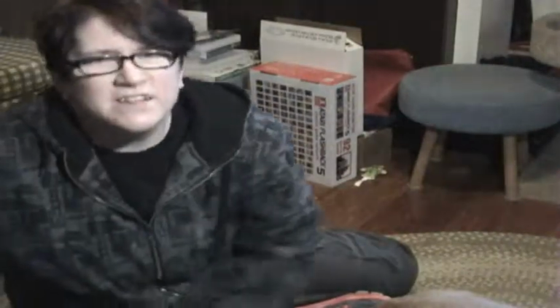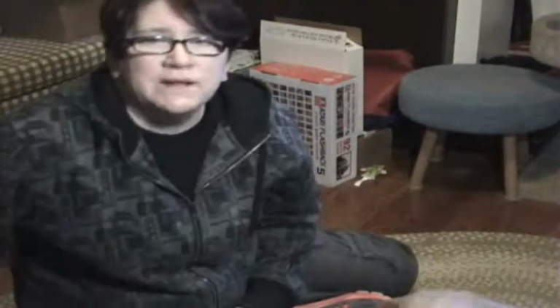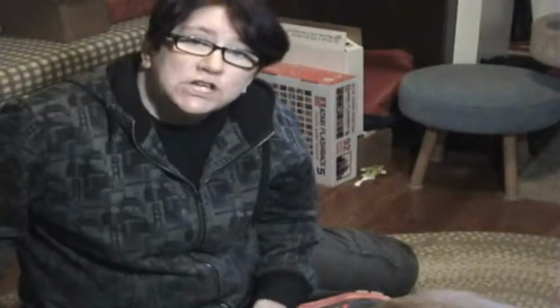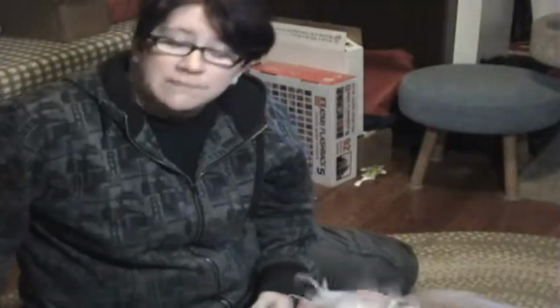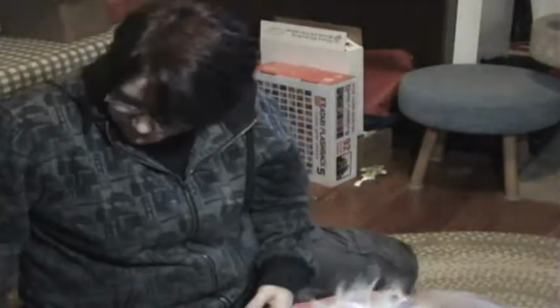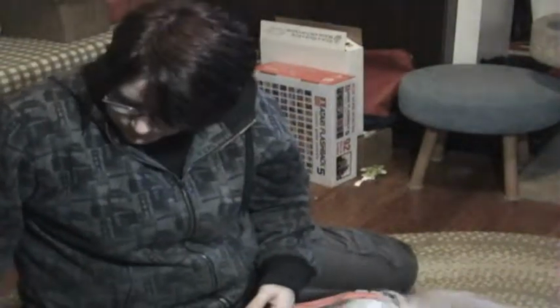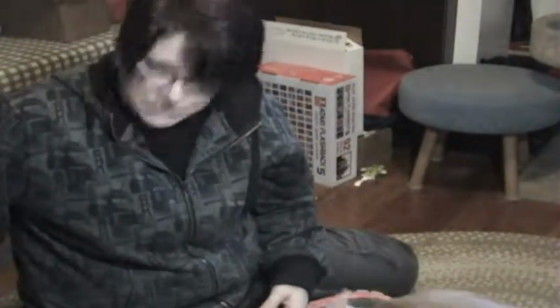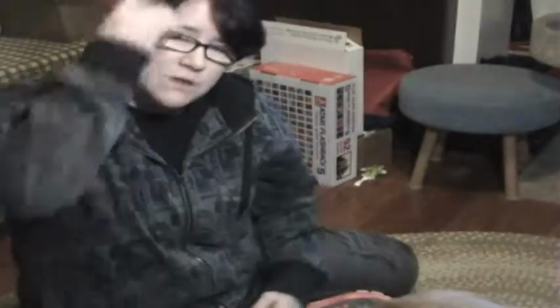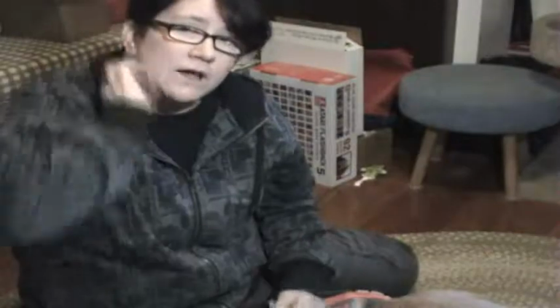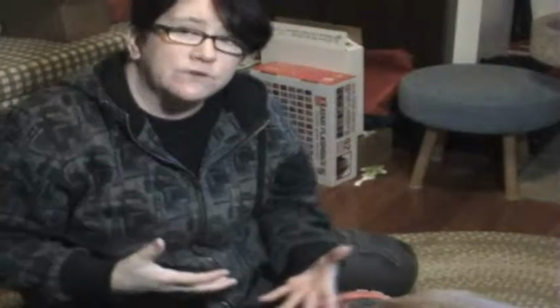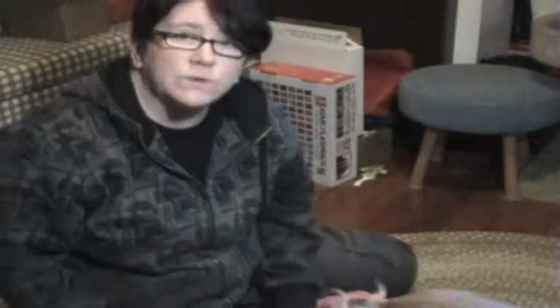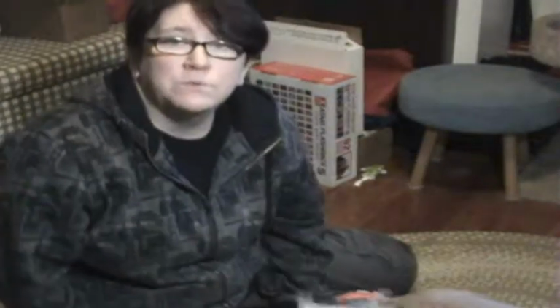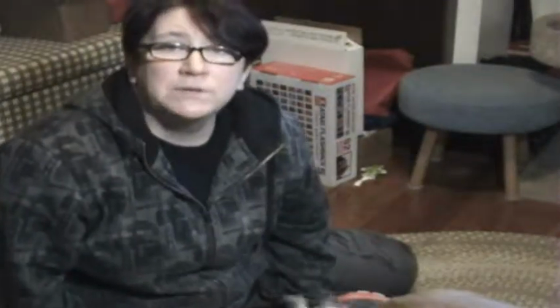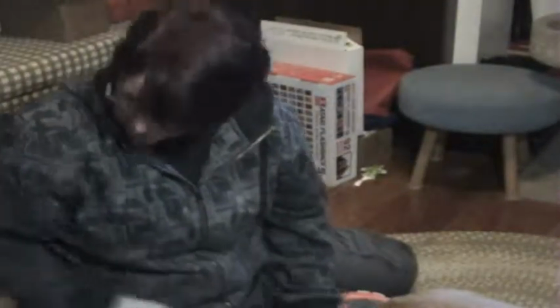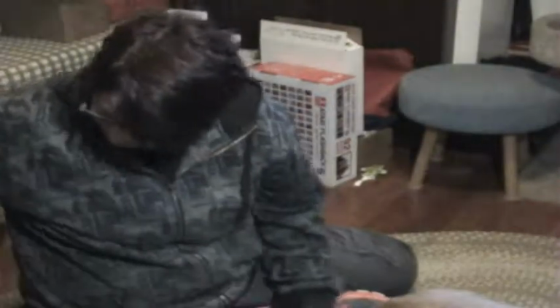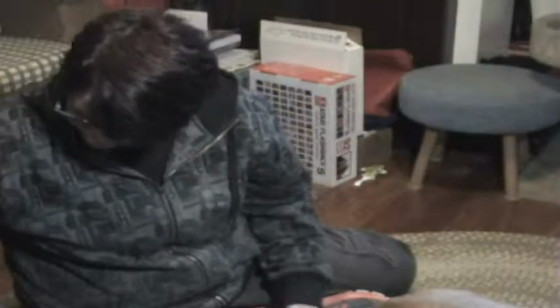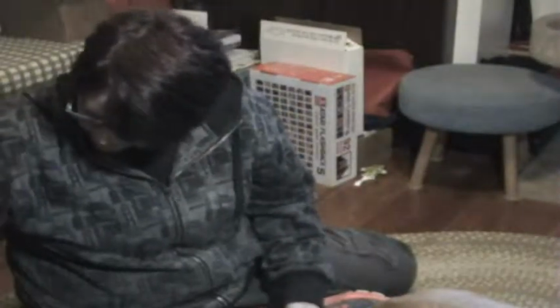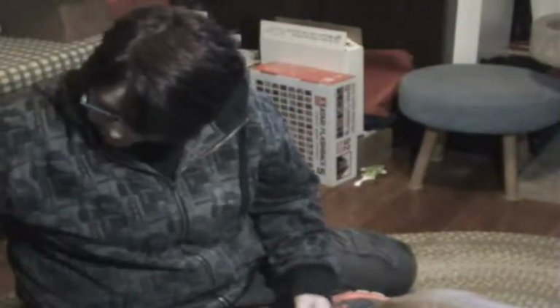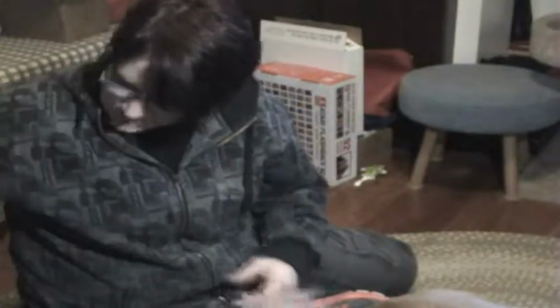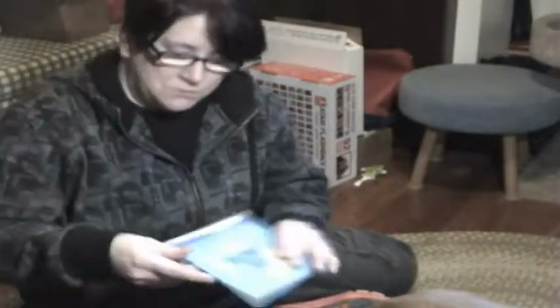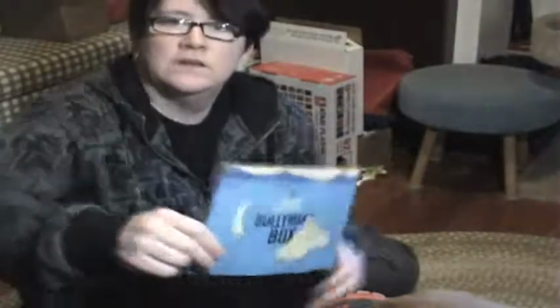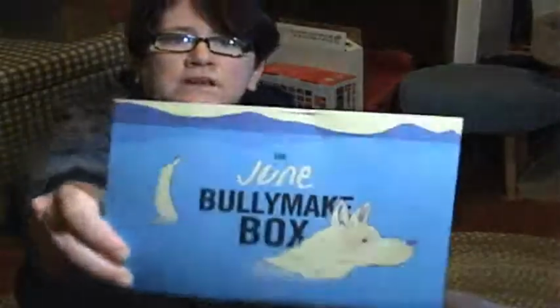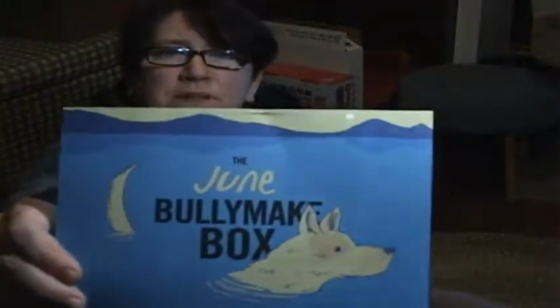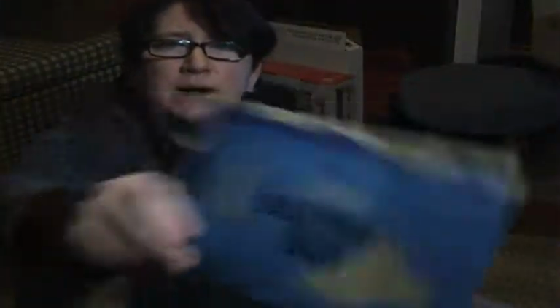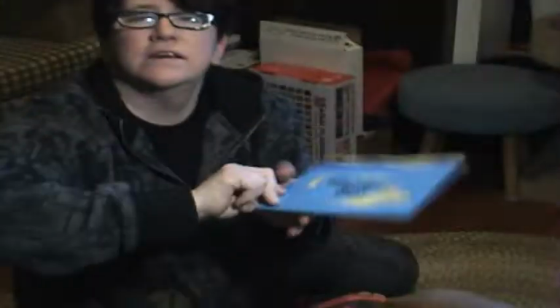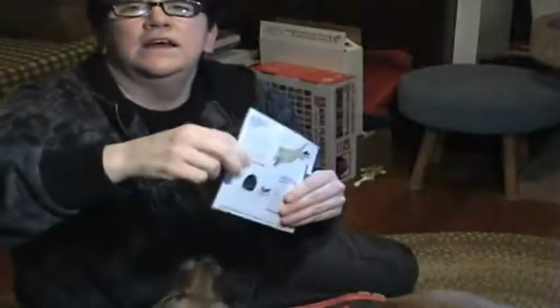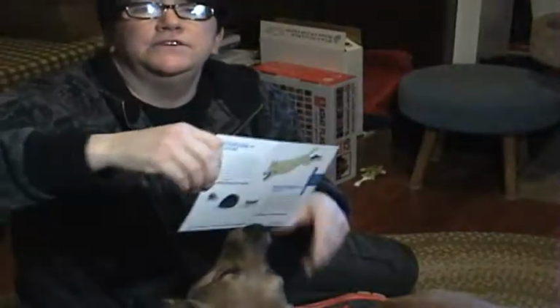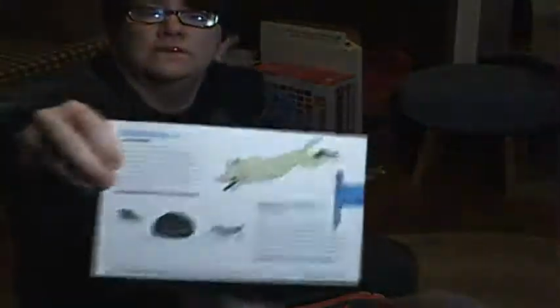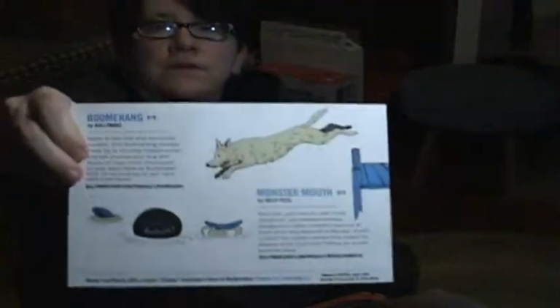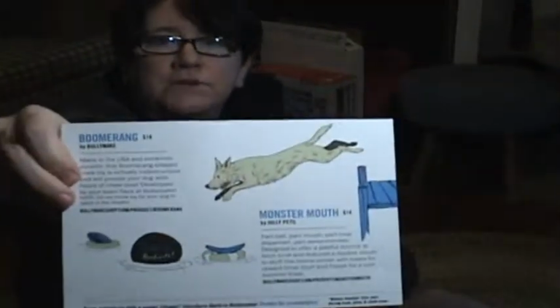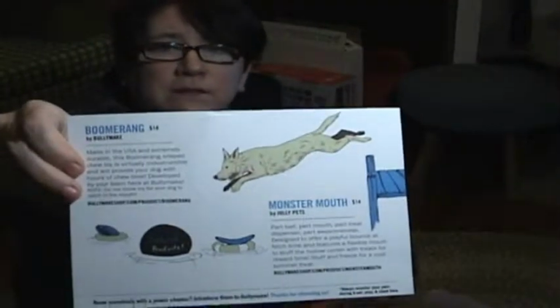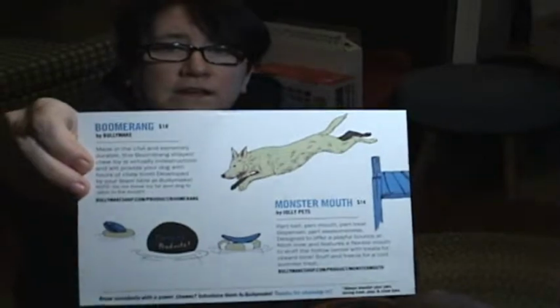It doesn't ship on any particular time of the month — it ships on the anniversary of whenever you placed your first order. They do tell you some of the toys that may be inside, but we're going to be surprised.